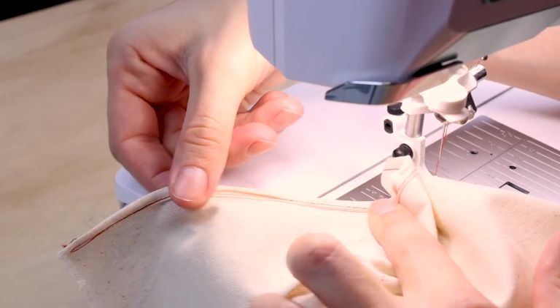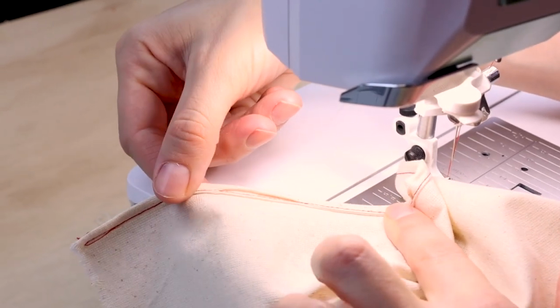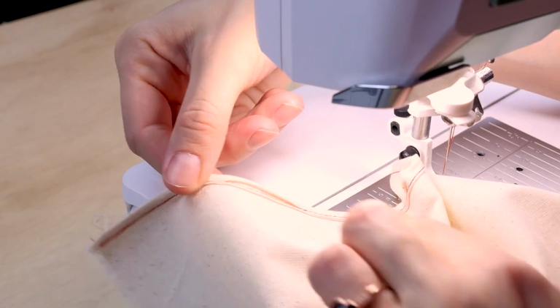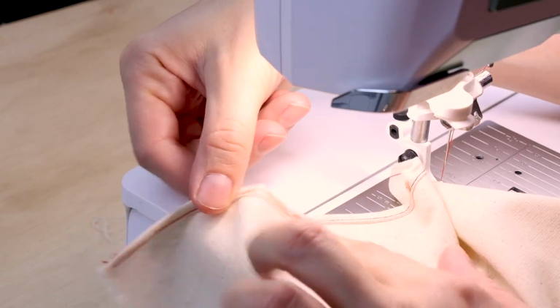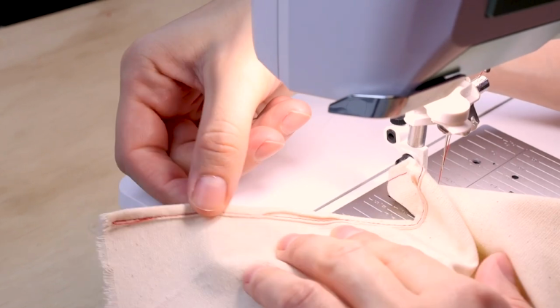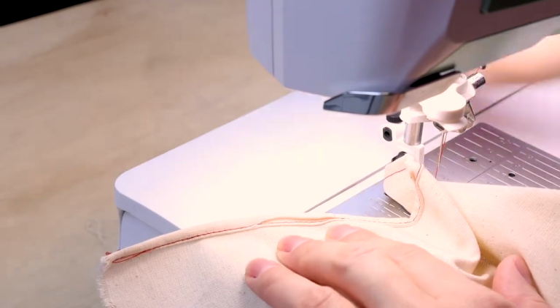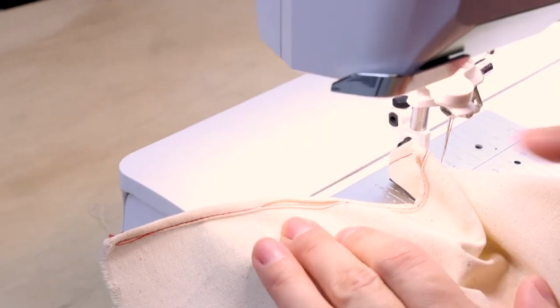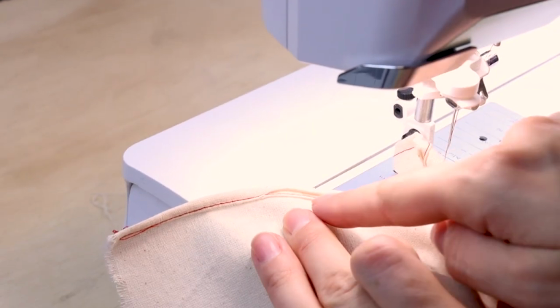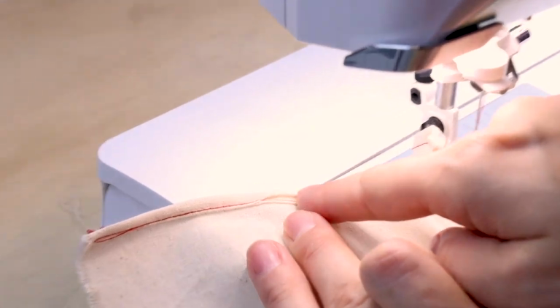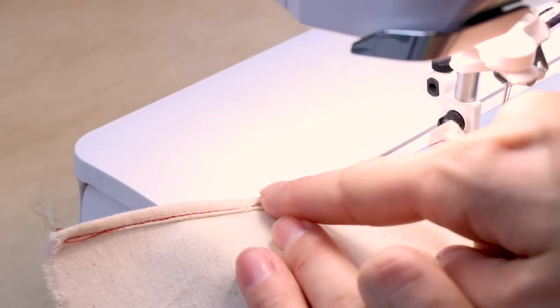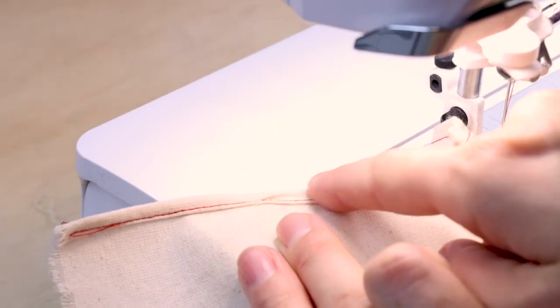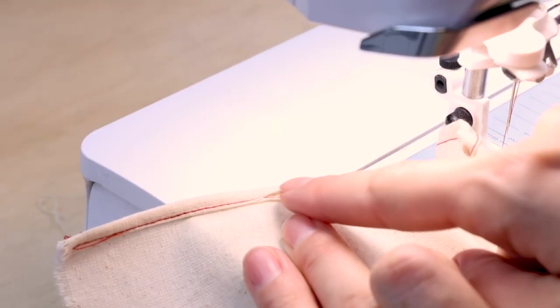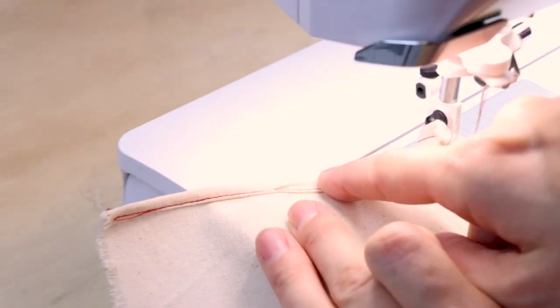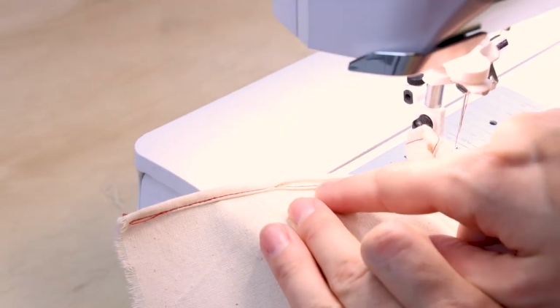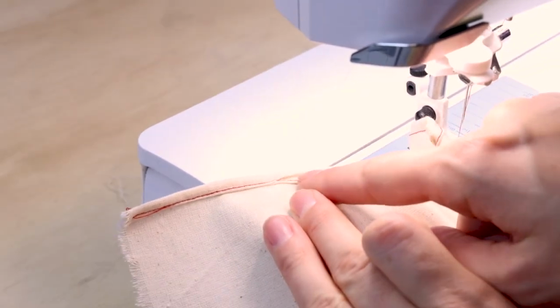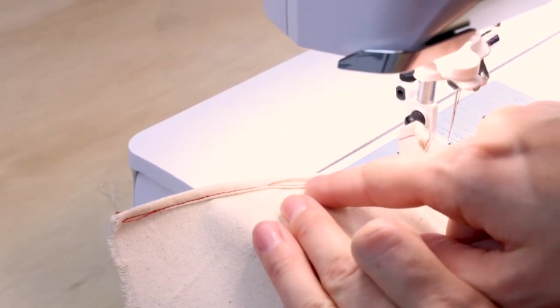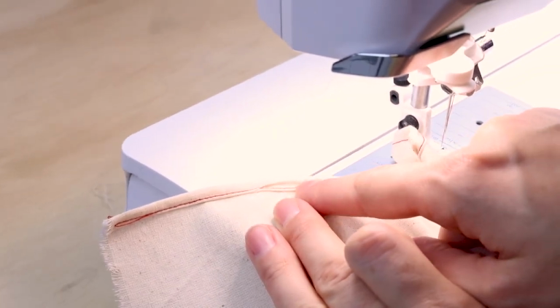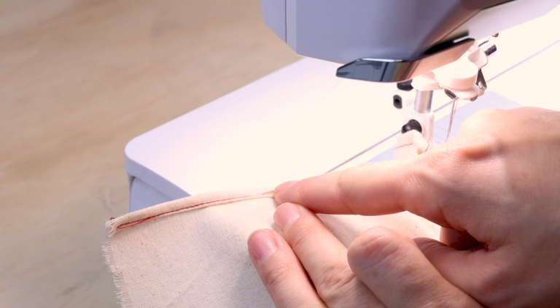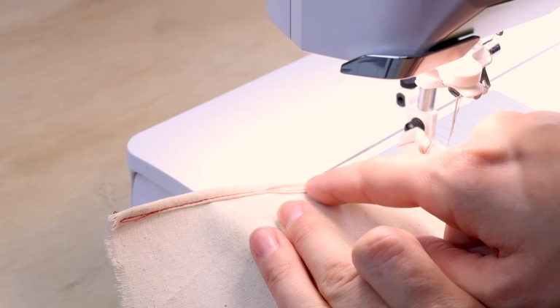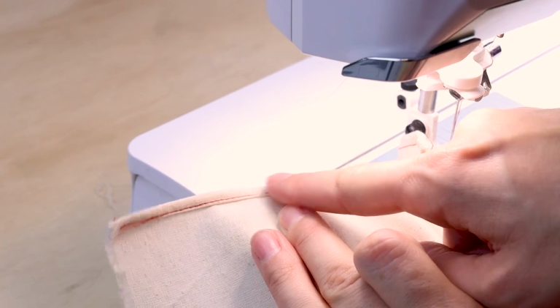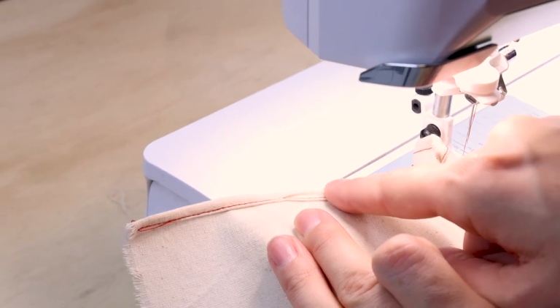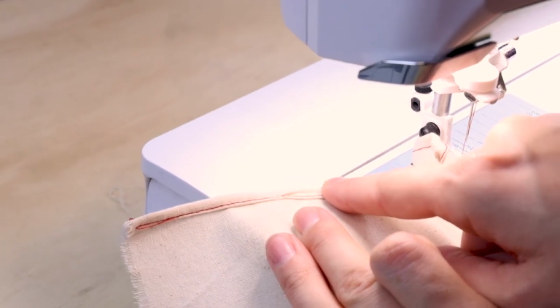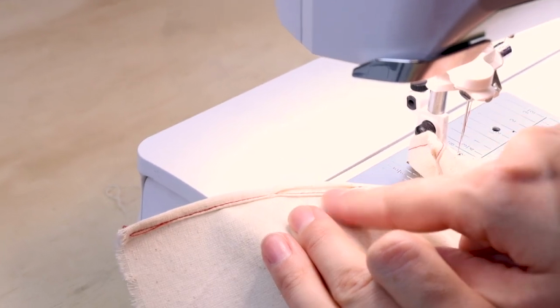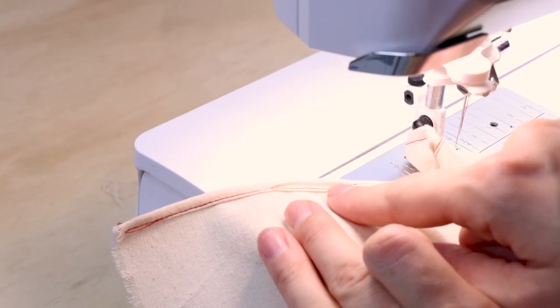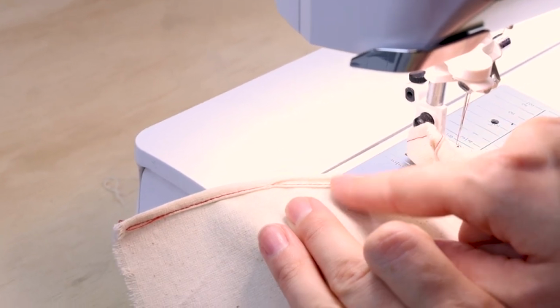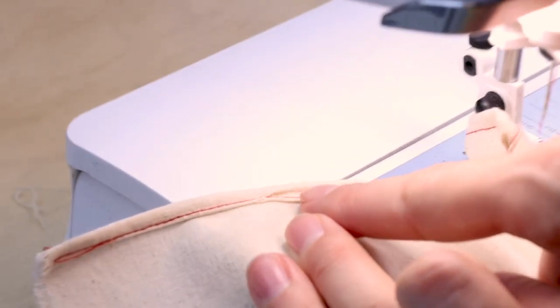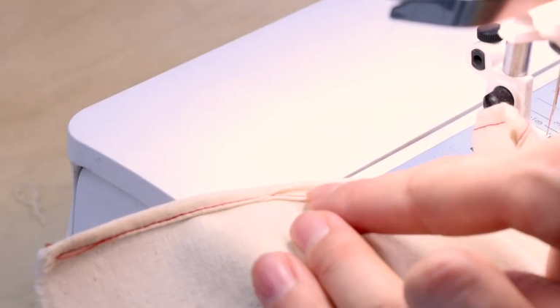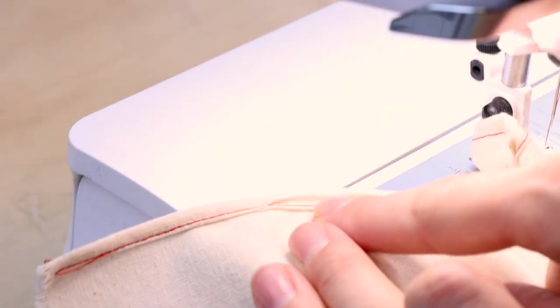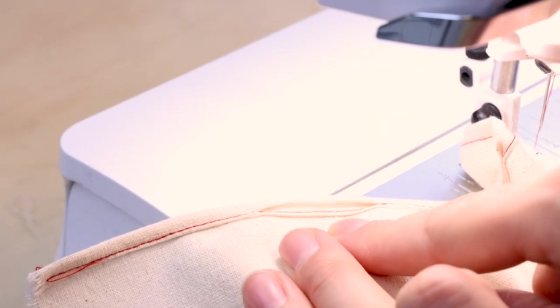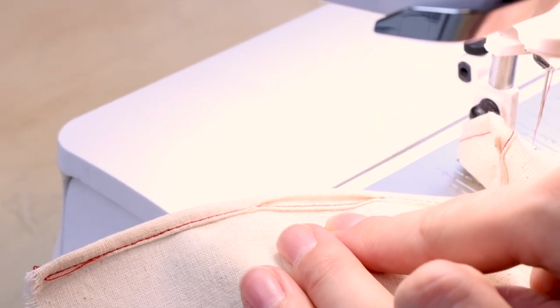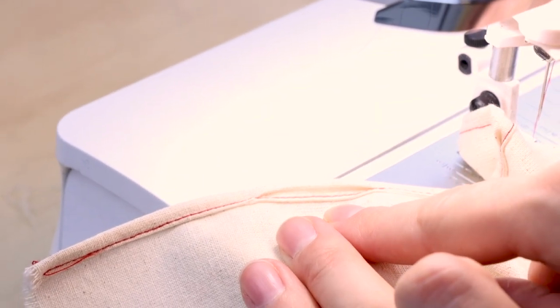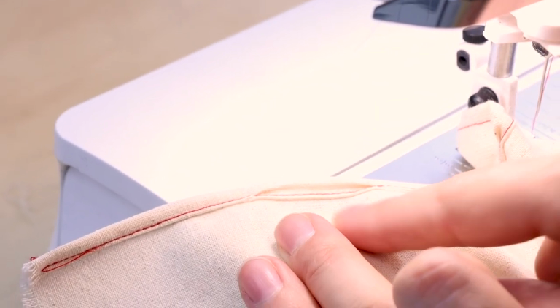So right here we got too much fabric in it — you can see how it looks kind of bunched up. That's what happens if you get too much fabric. Just back off and make sure you don't have too much fabric in it when that happens.